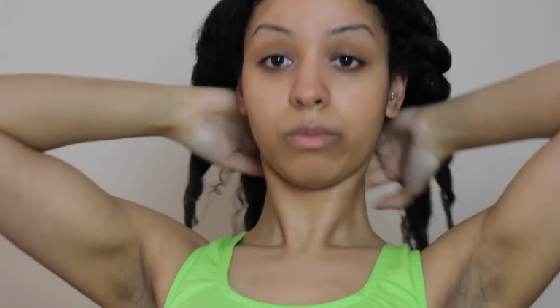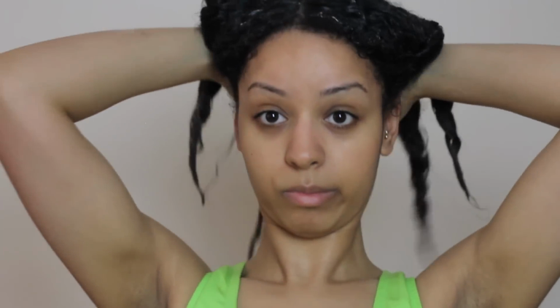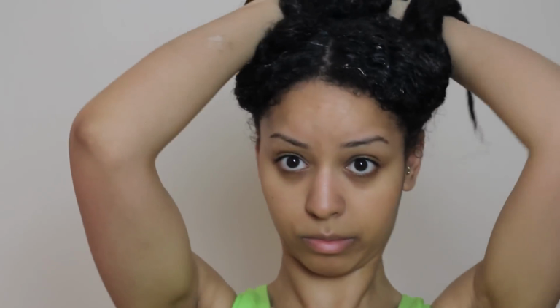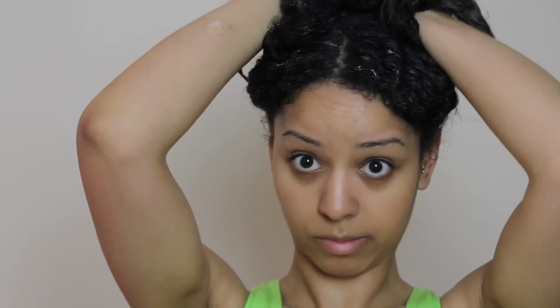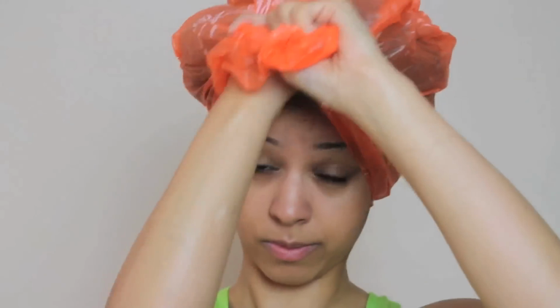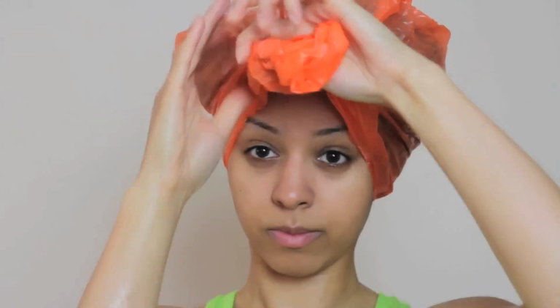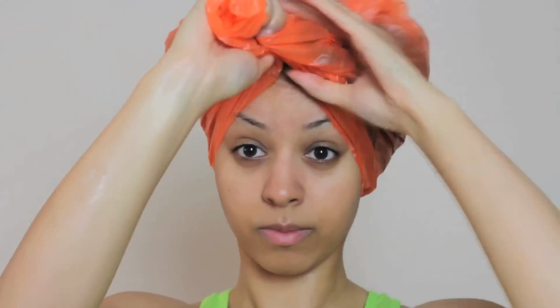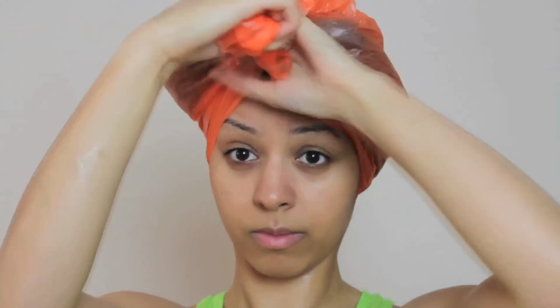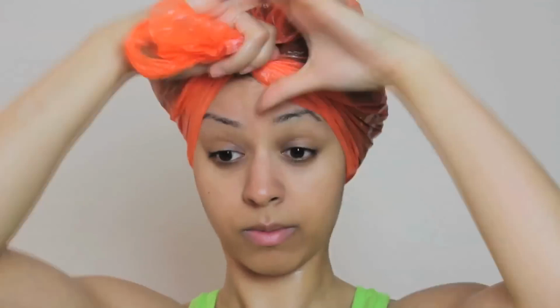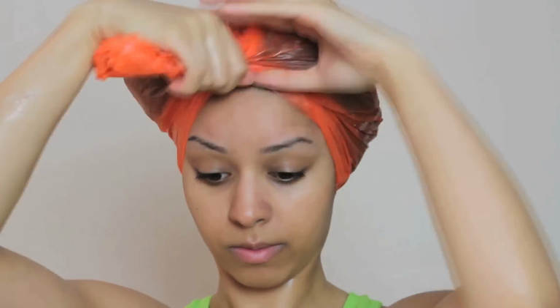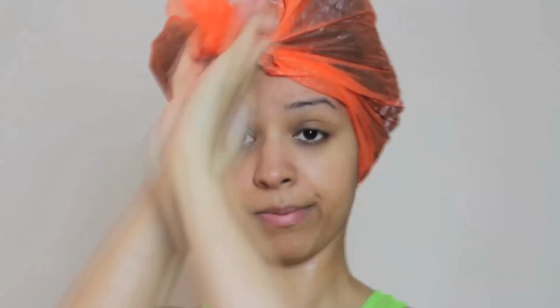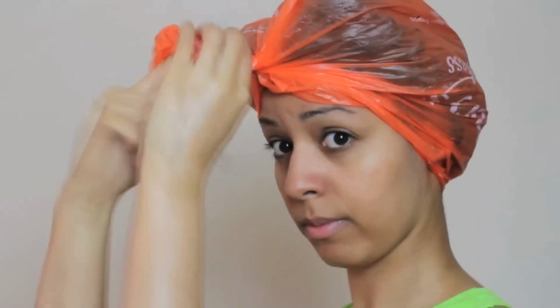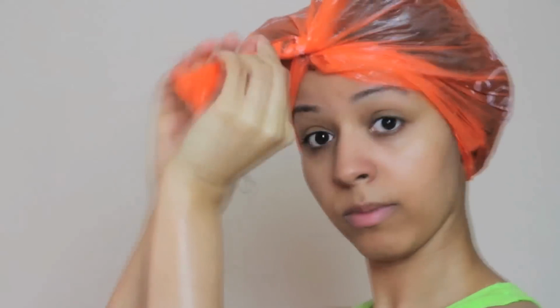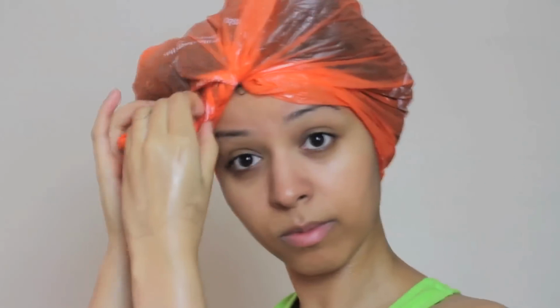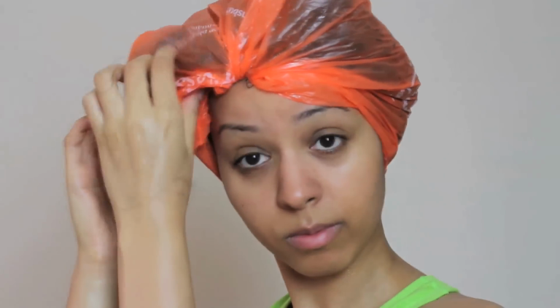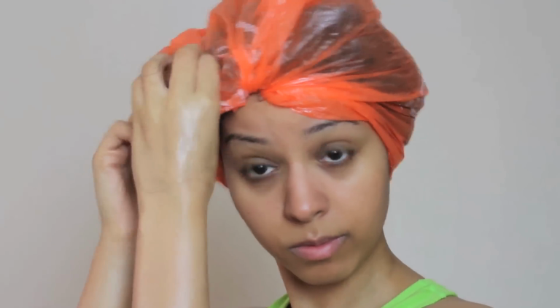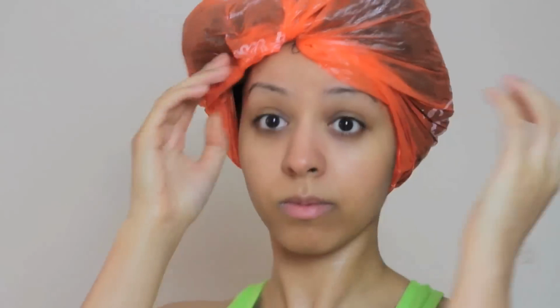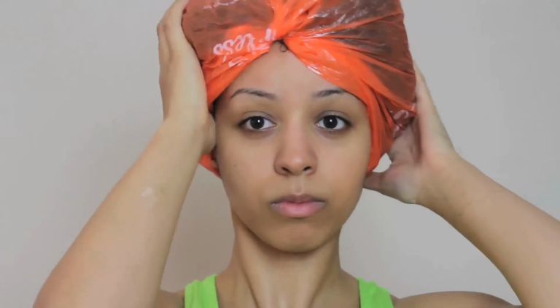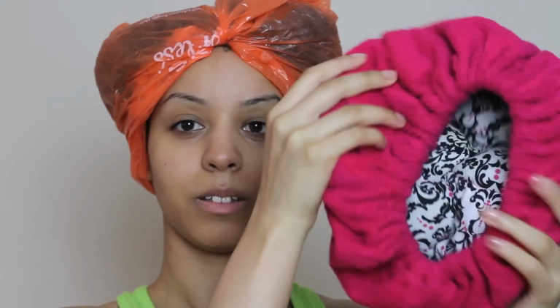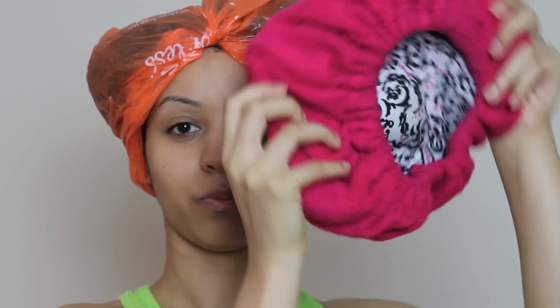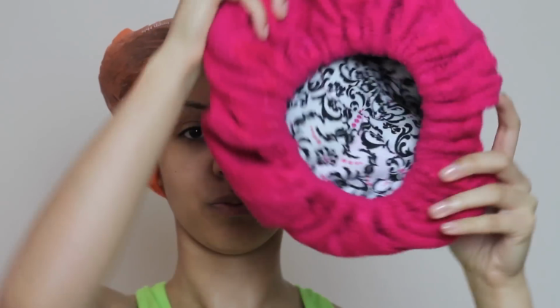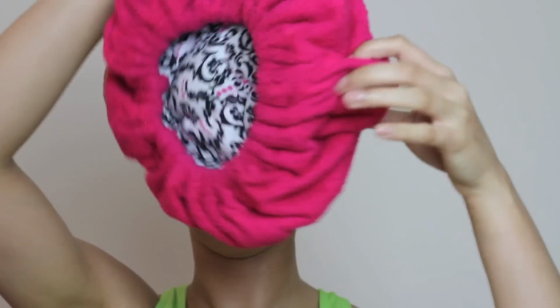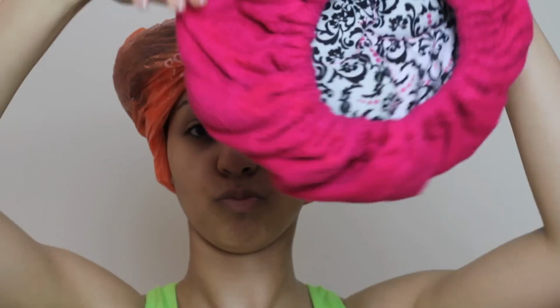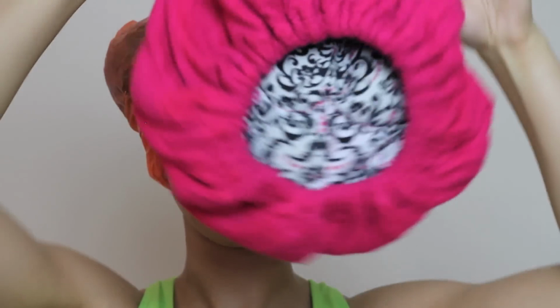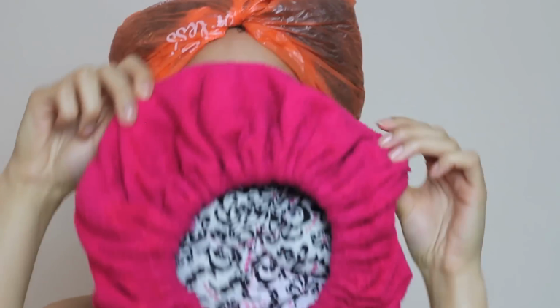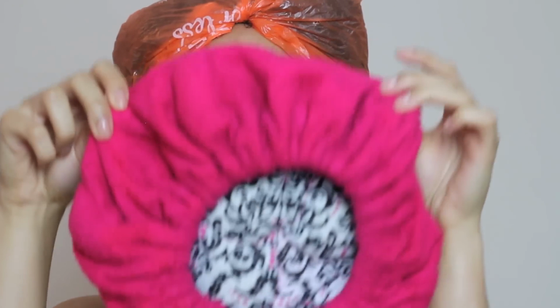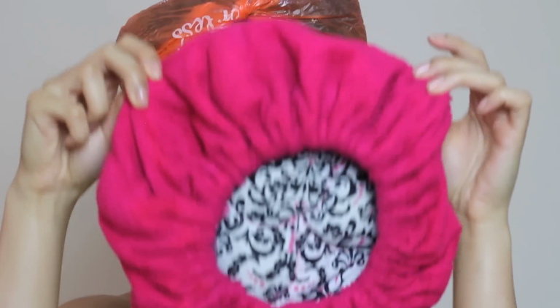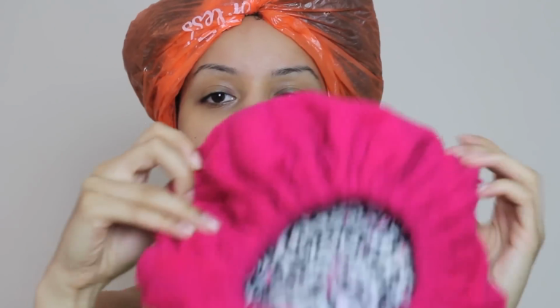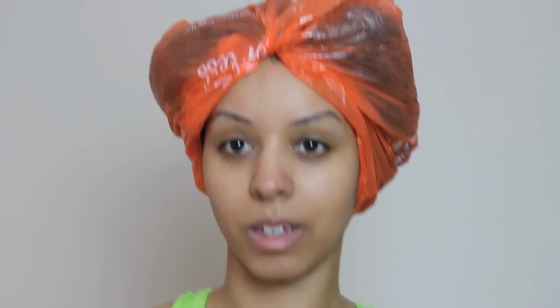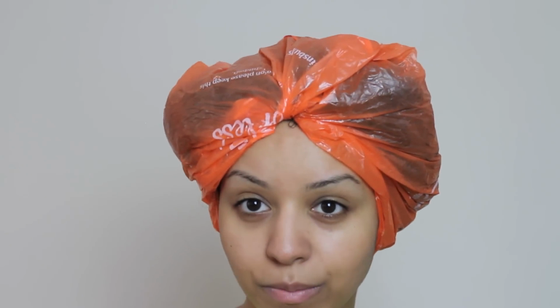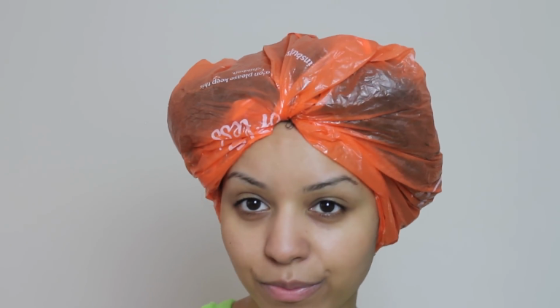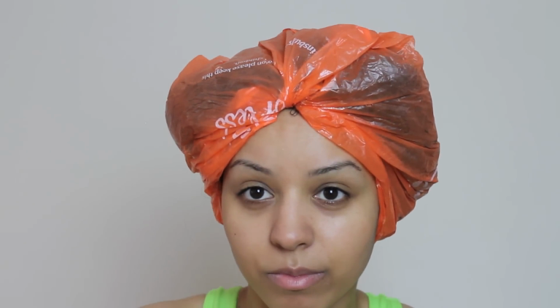You then want to cover with a shower cap, or in my case a plastic bag, because you know you don't always have the essentials. I then cover with my thermal hair care hot head which was in the microwave for one to two minutes.